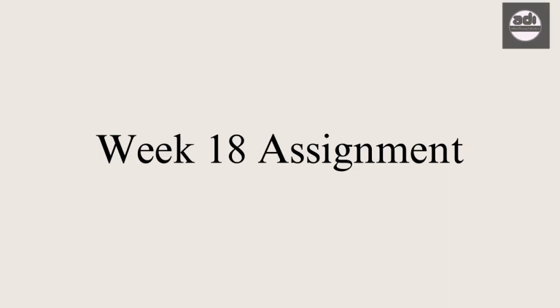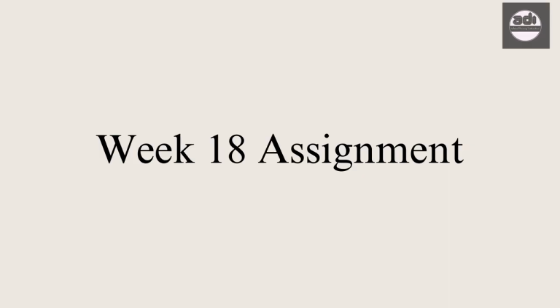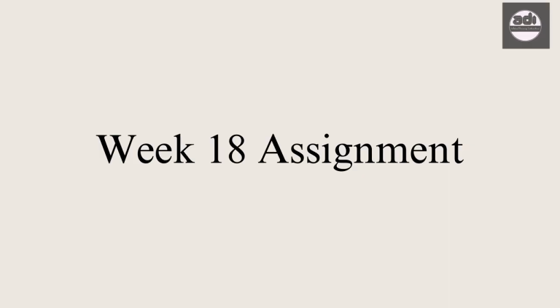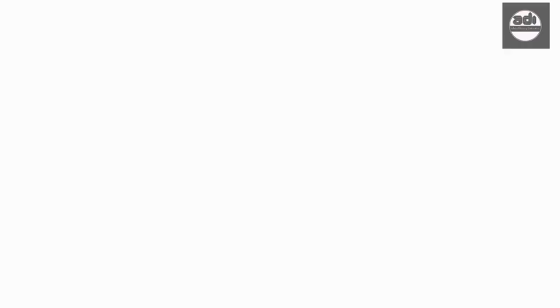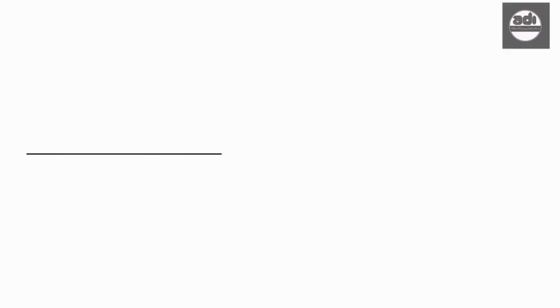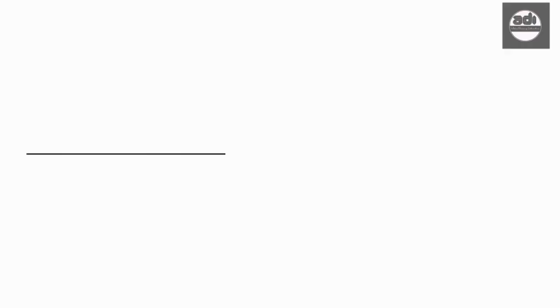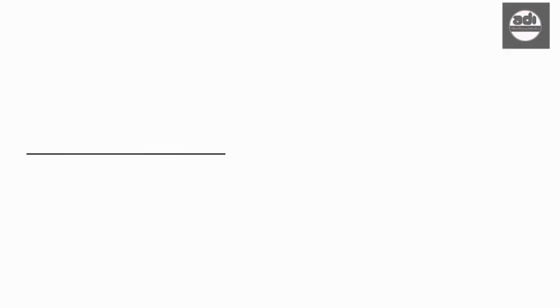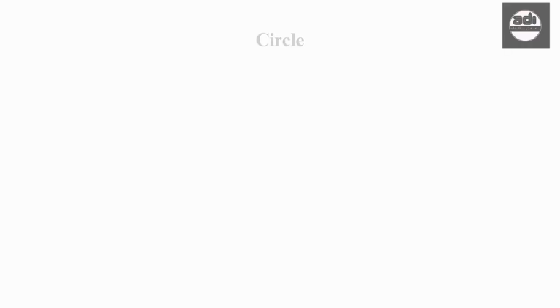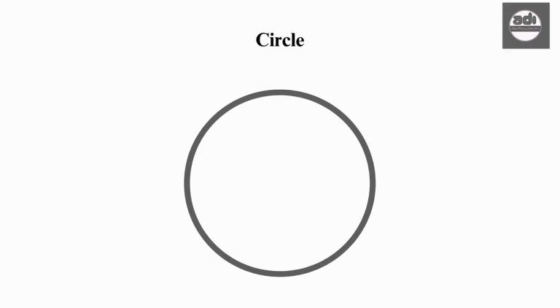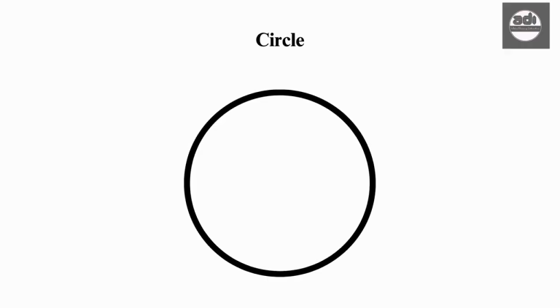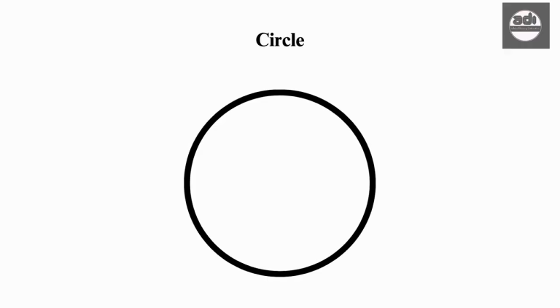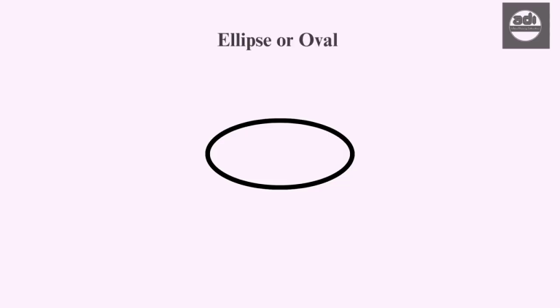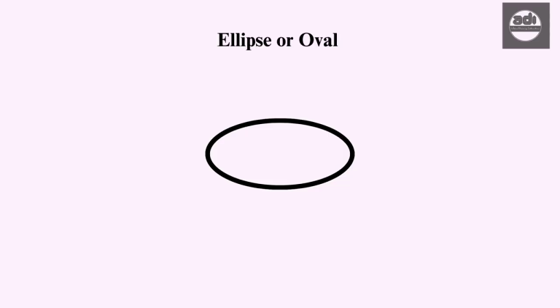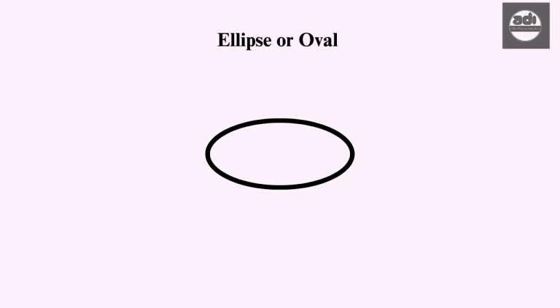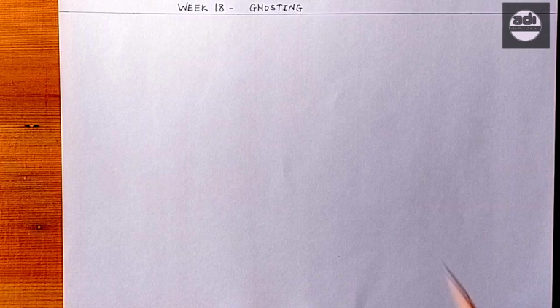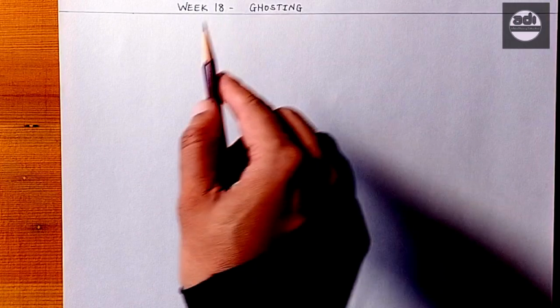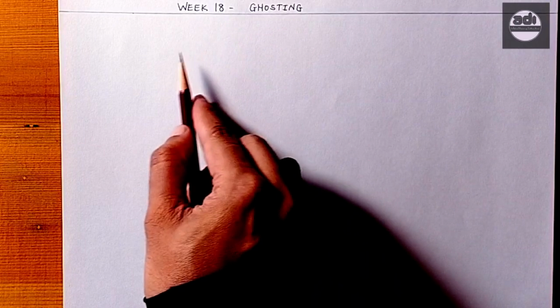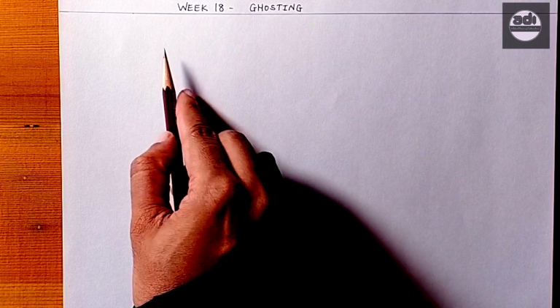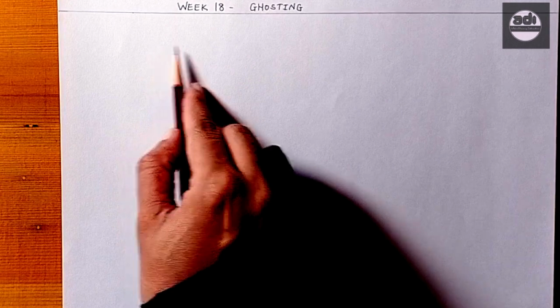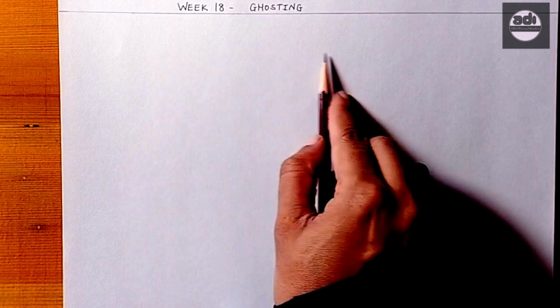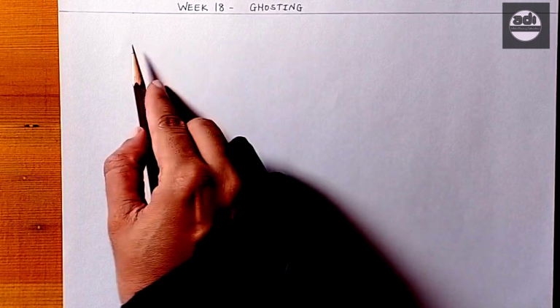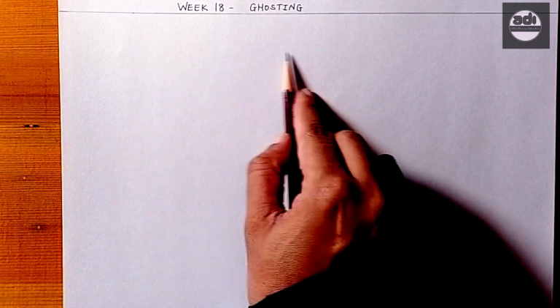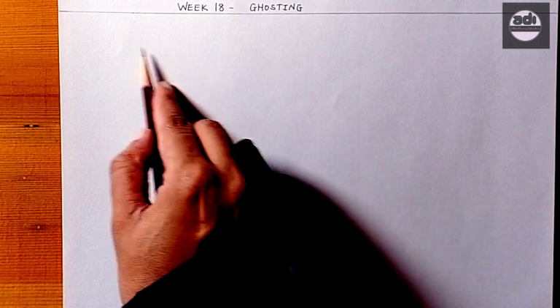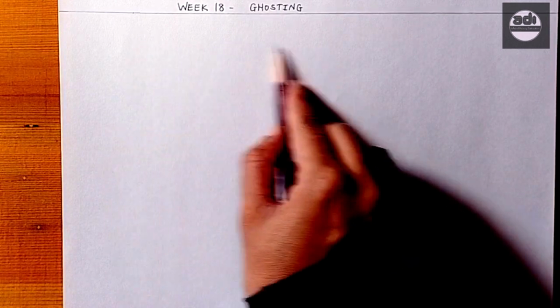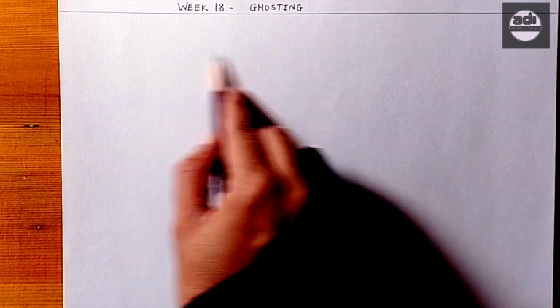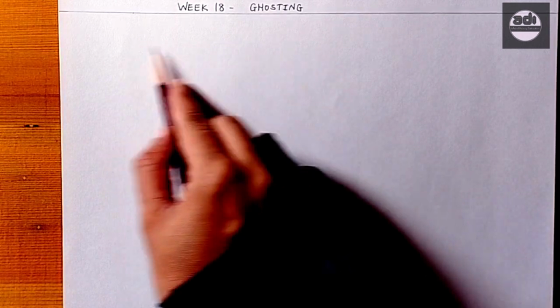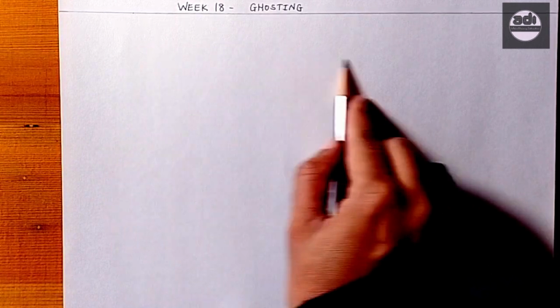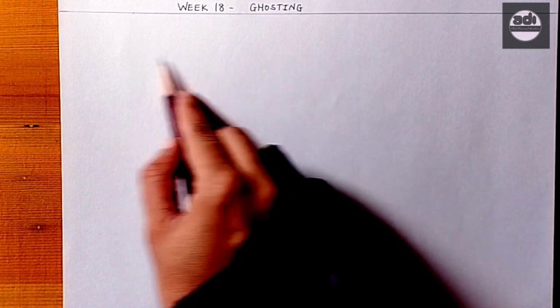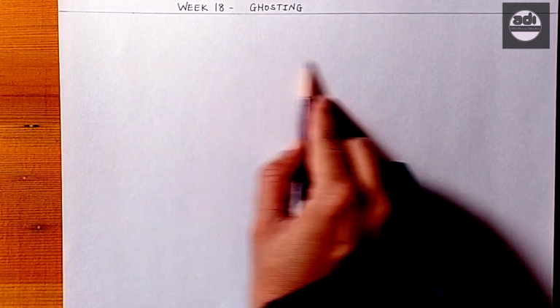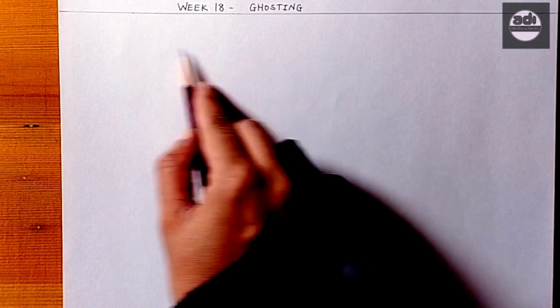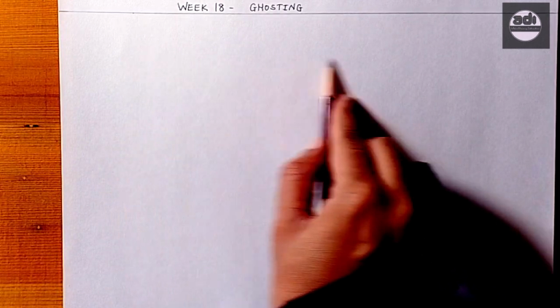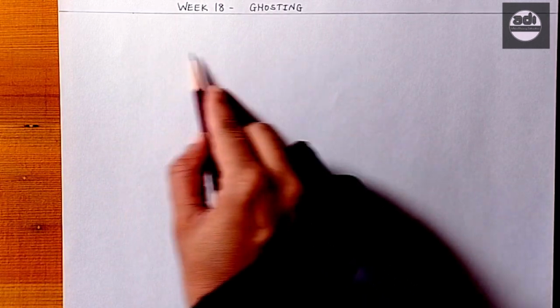For your assignment, you will draw a line, circle, and an oval every day using the ghosting technique. This is important practice — it will help you throughout your career and life as an artist.